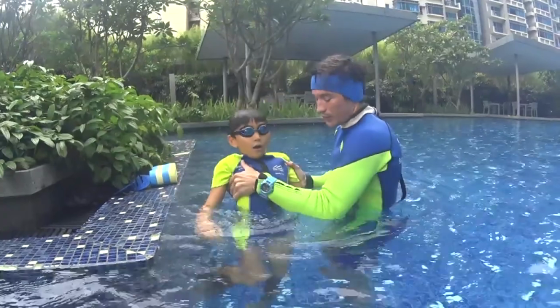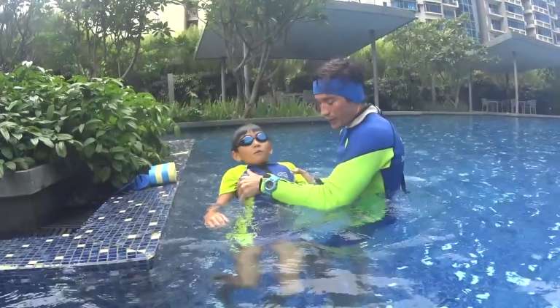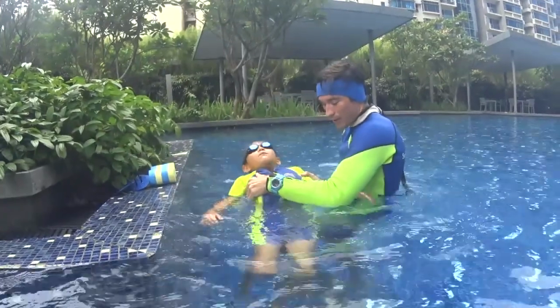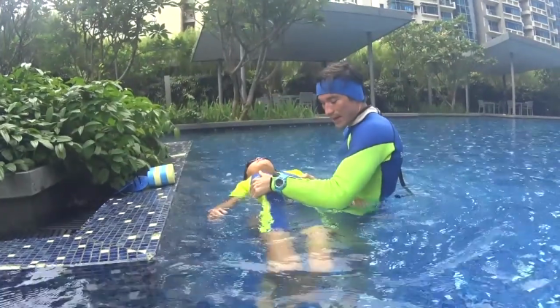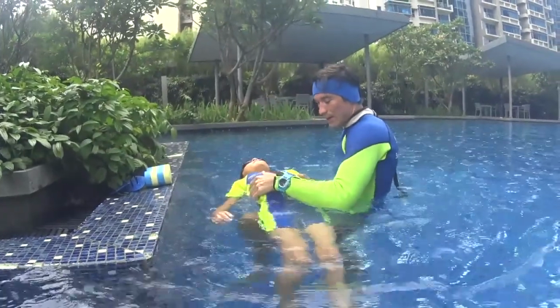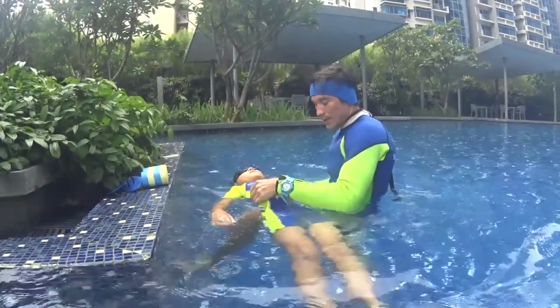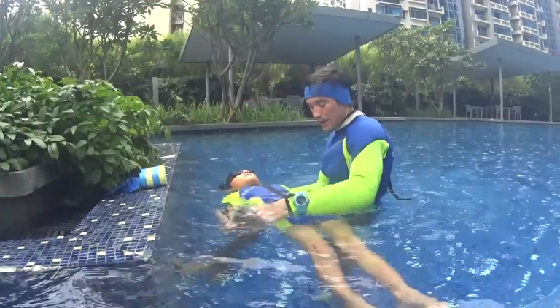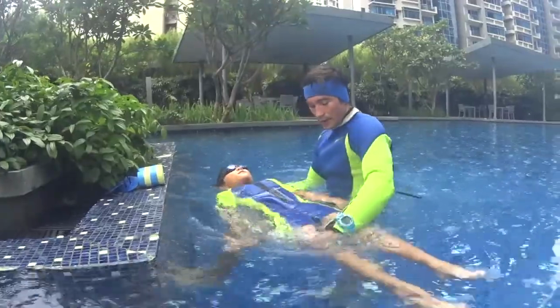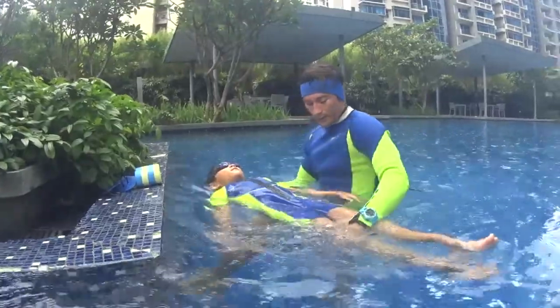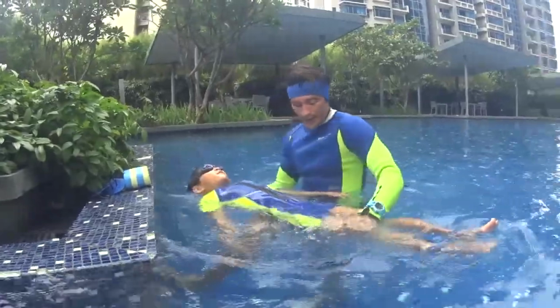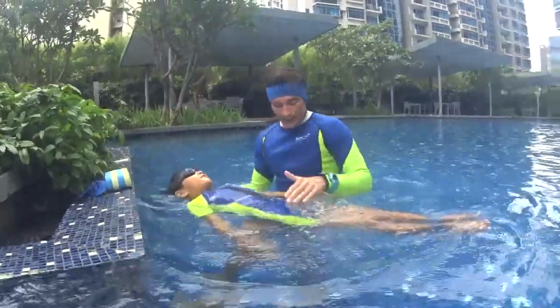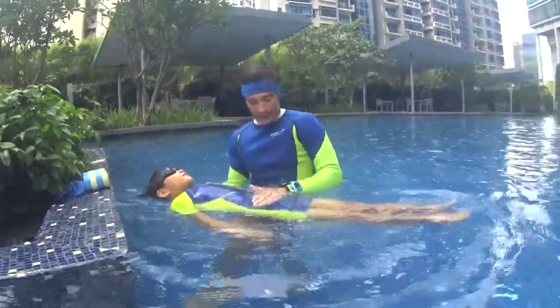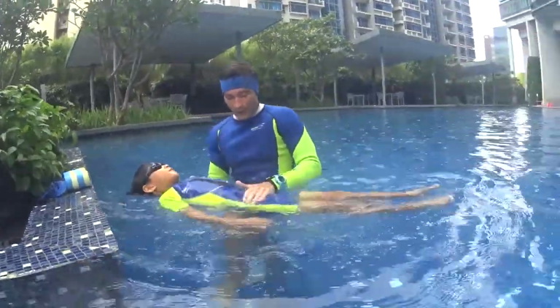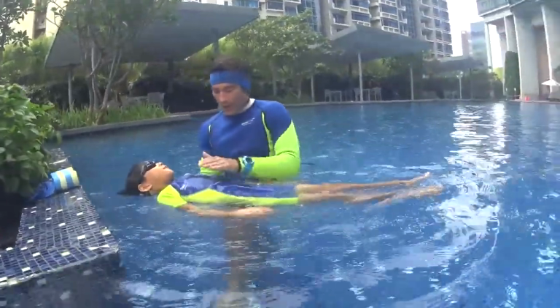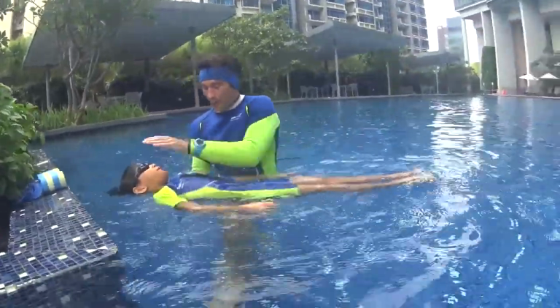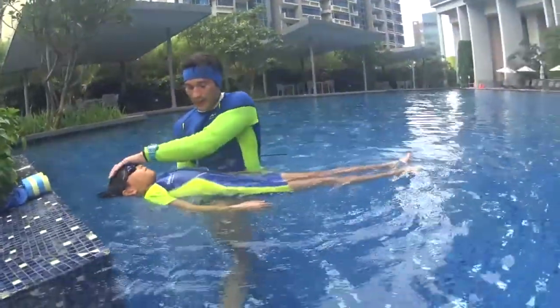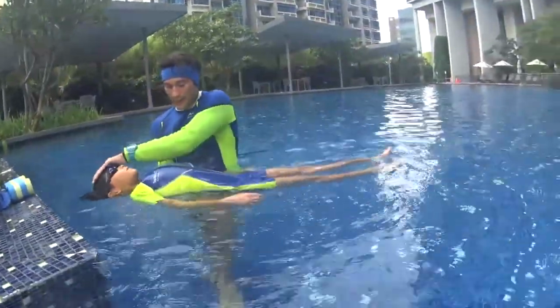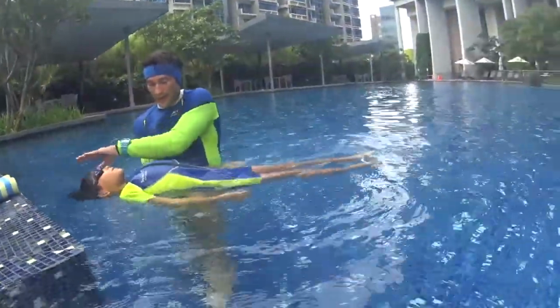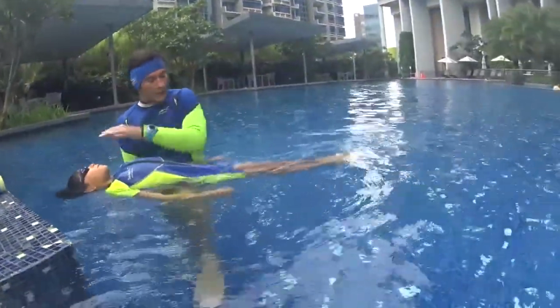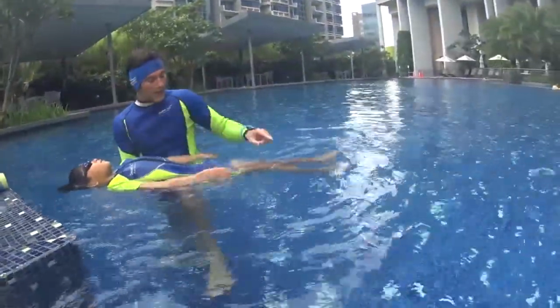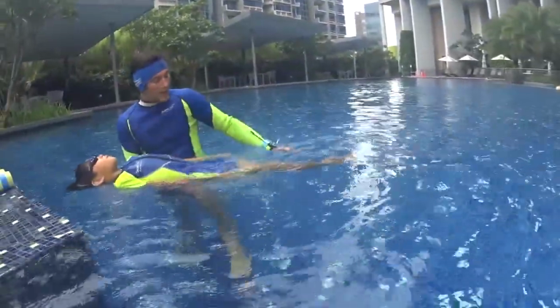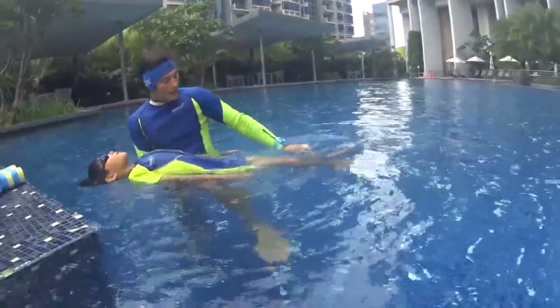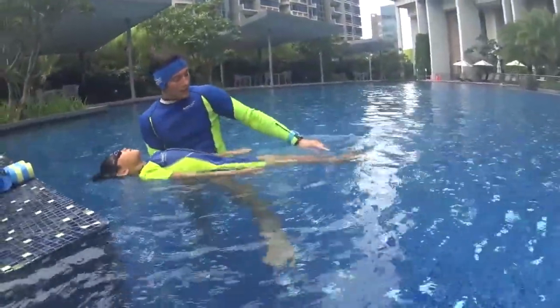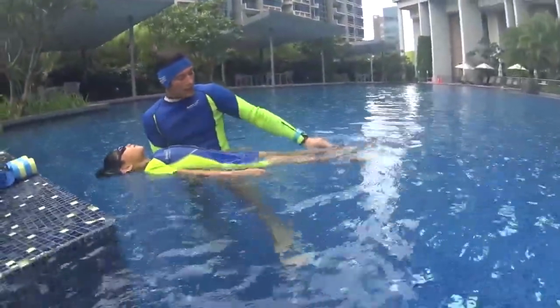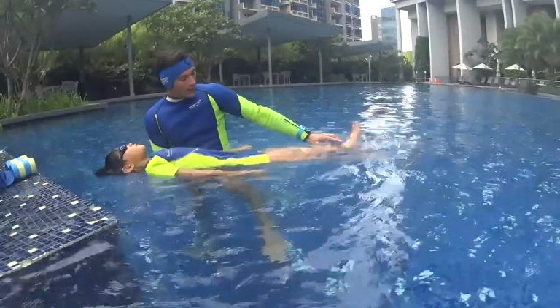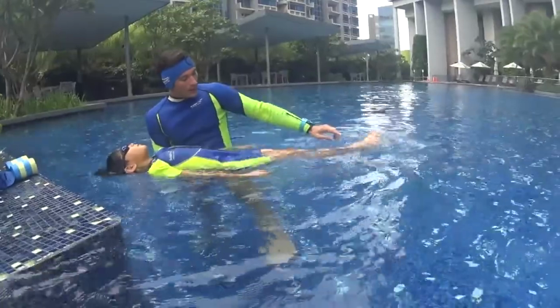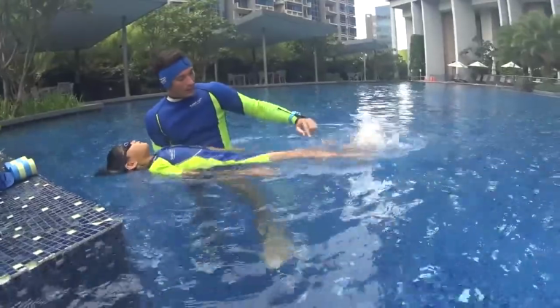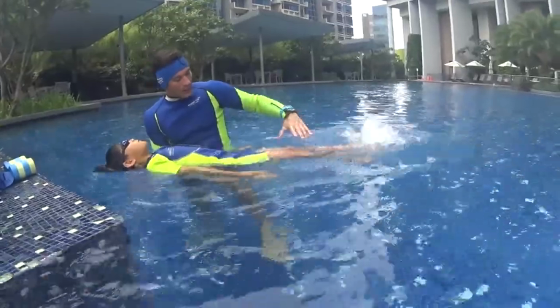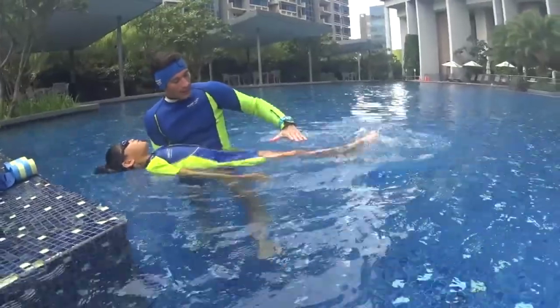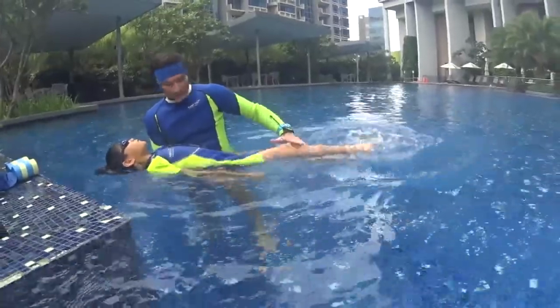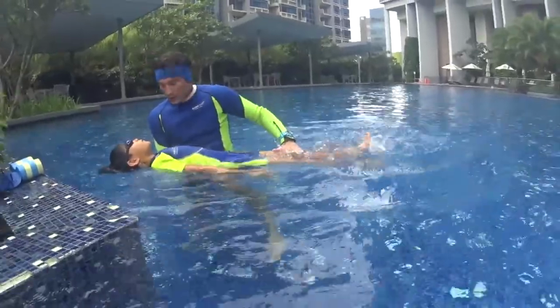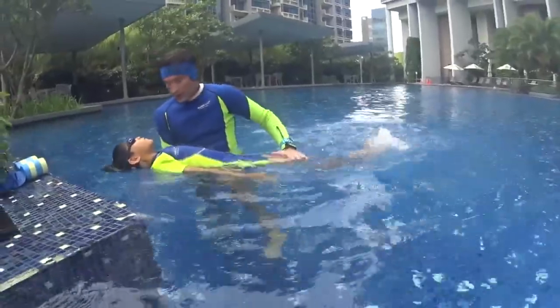Don't drown your body. Be flat, horizontal, your tummy up, your legs relaxed. Look at the sky and kick with your legs. If you kick with your legs, your knees stay in the water.